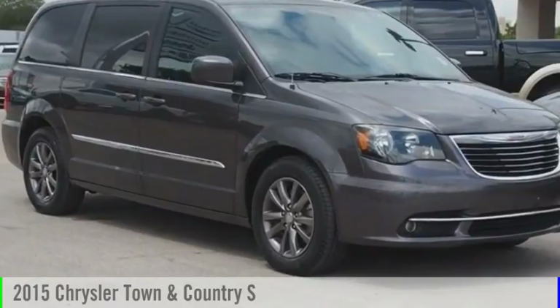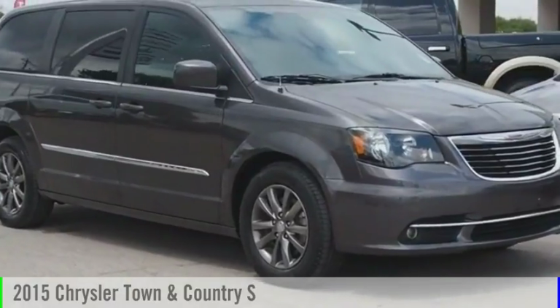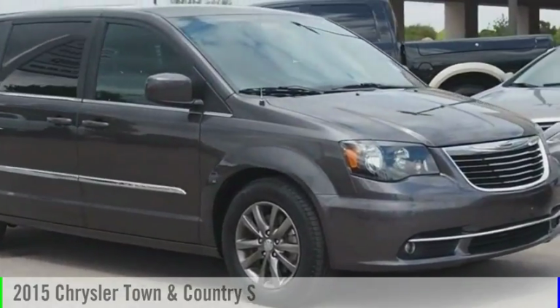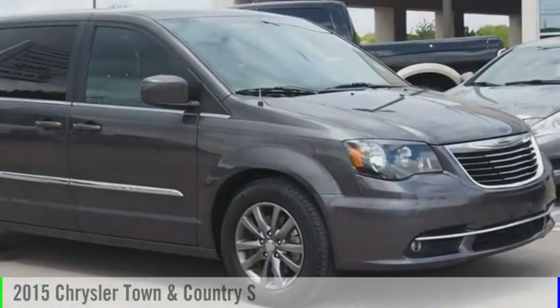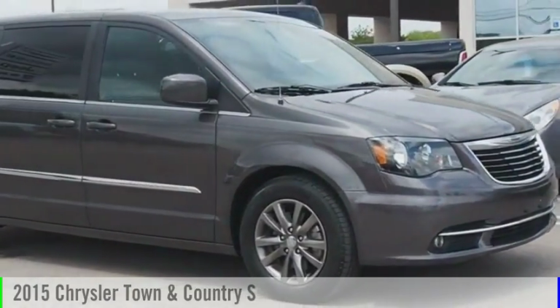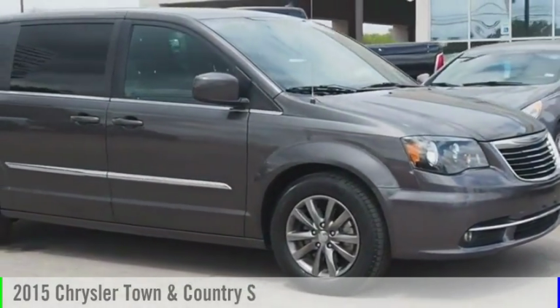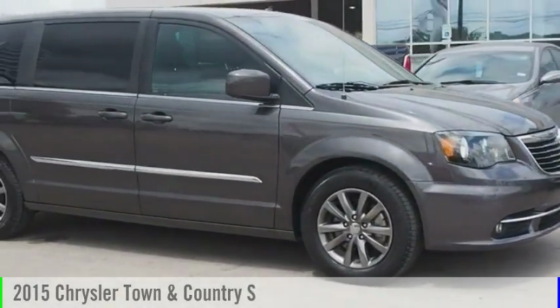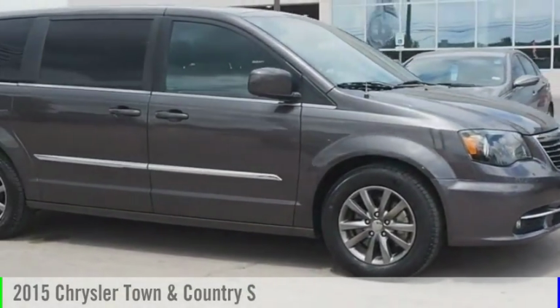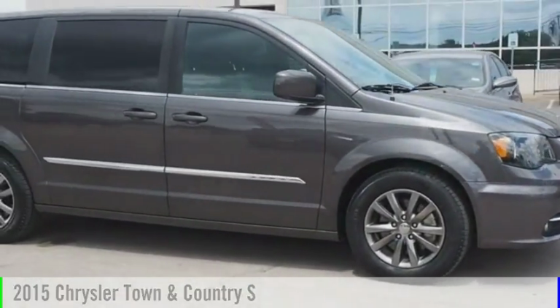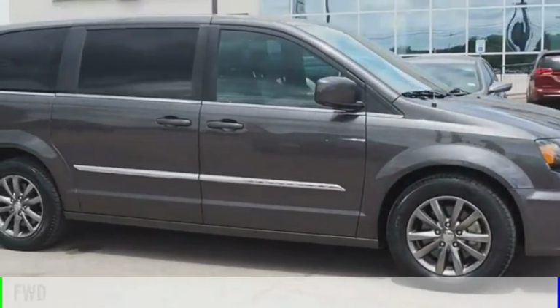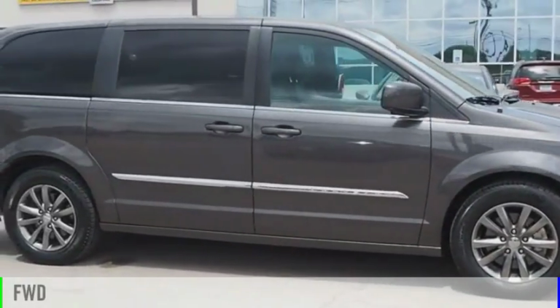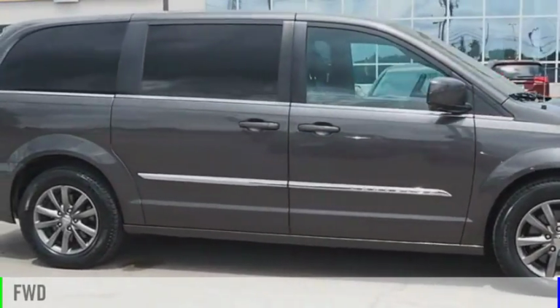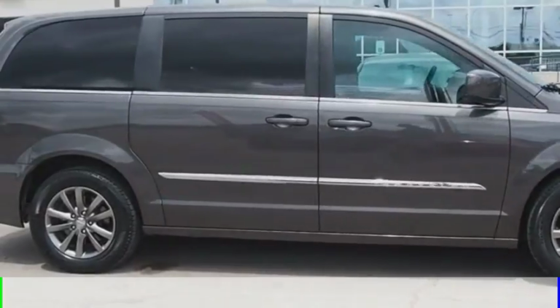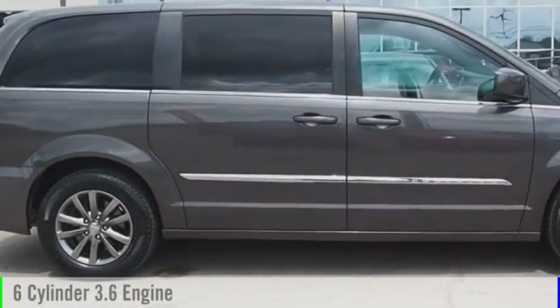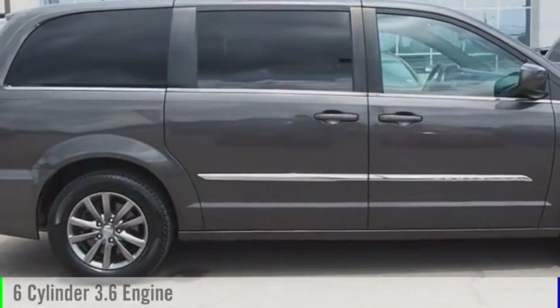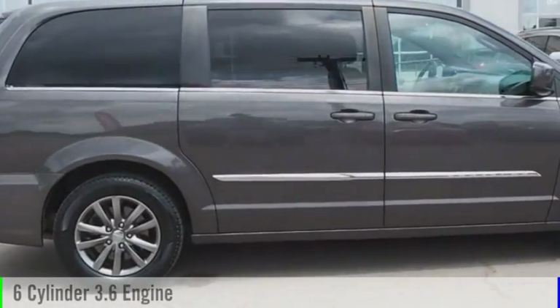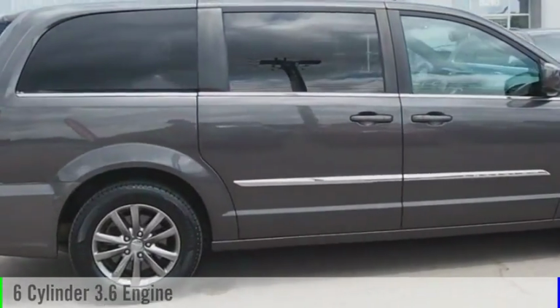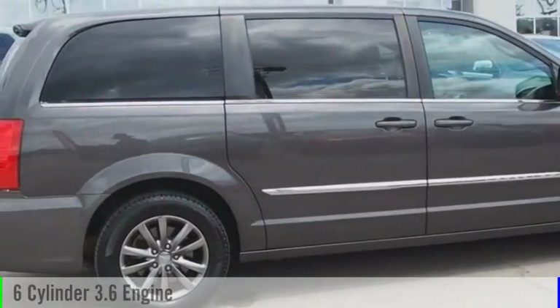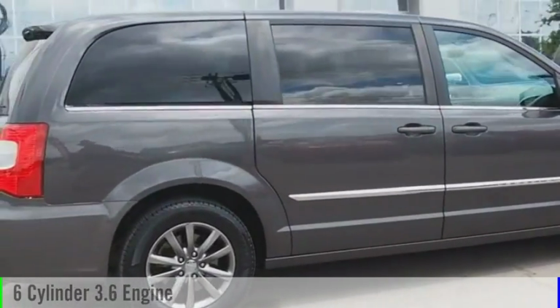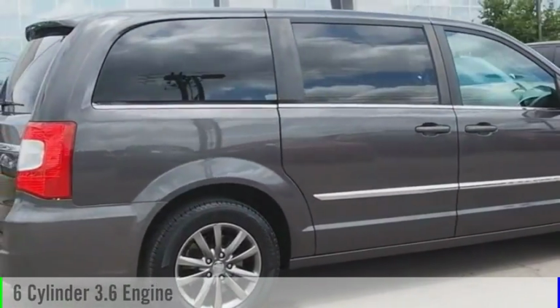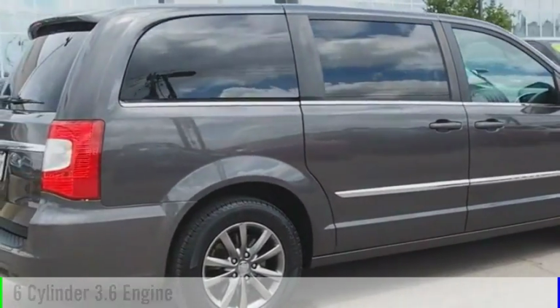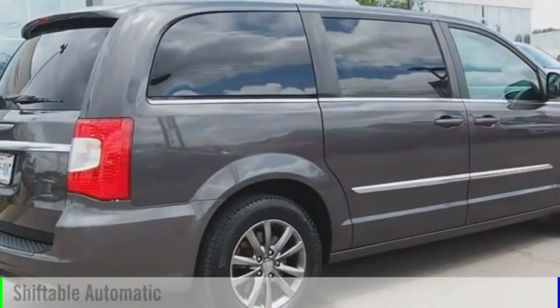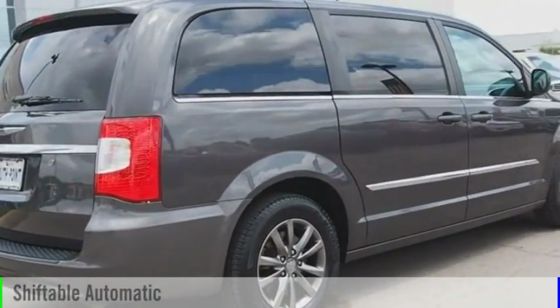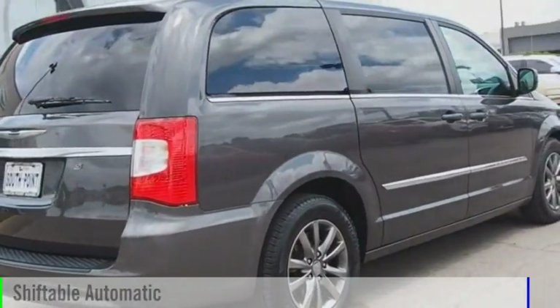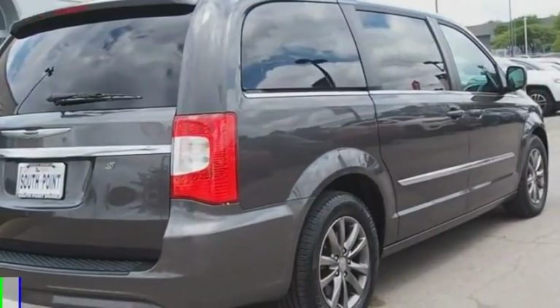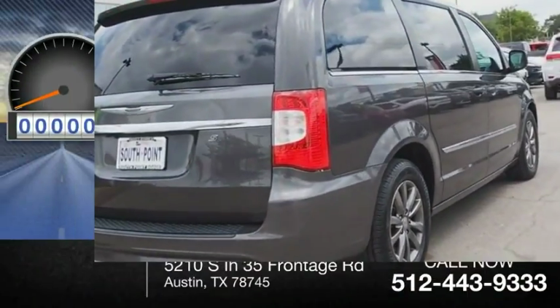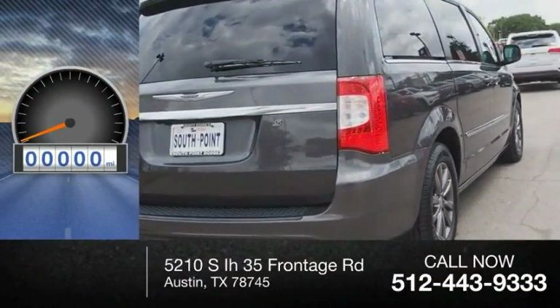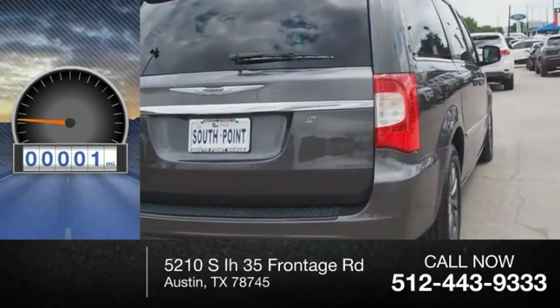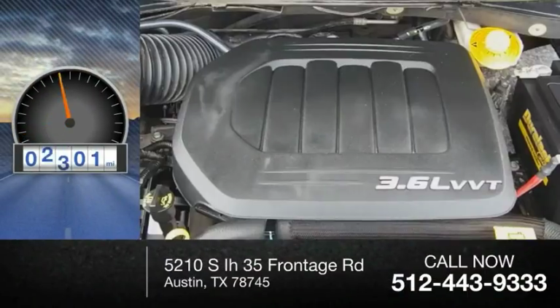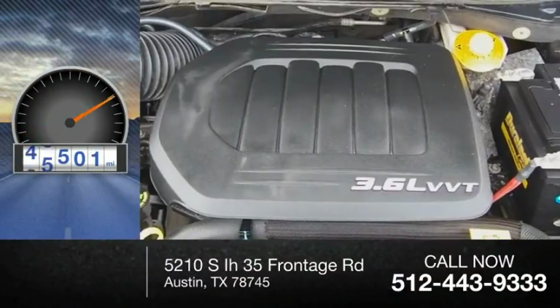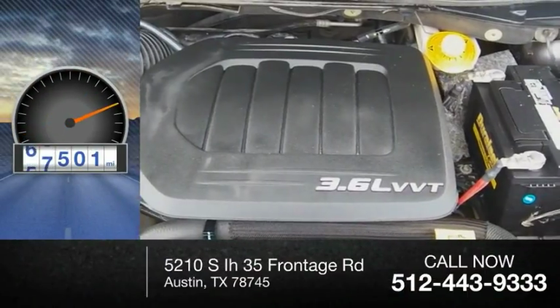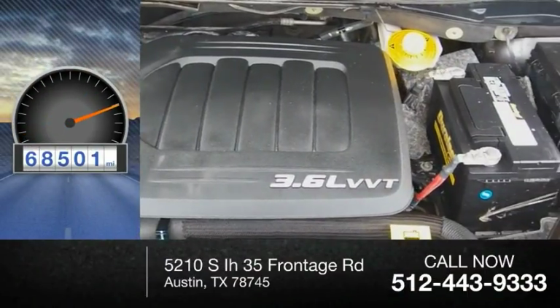With the 2015 Town & Country, this vehicle is powered by a front-wheel drive, six-cylinder, 3.6-liter engine, and comes with an automatic transmission. This vehicle has less than 70,000 miles.